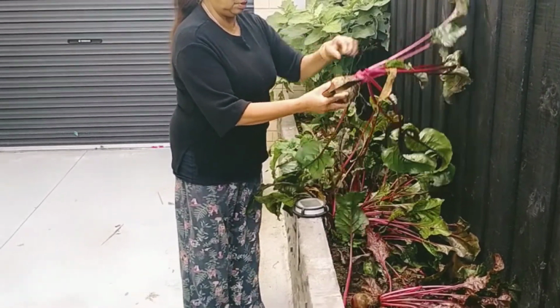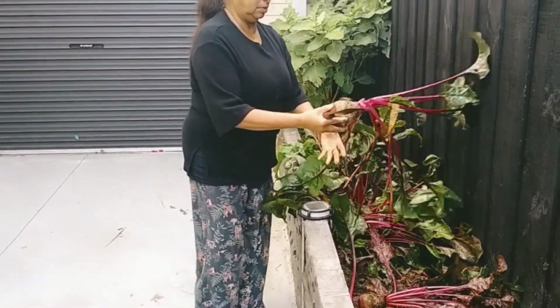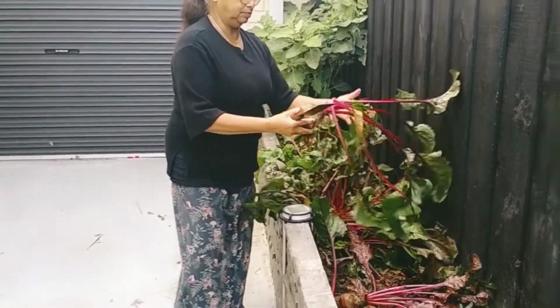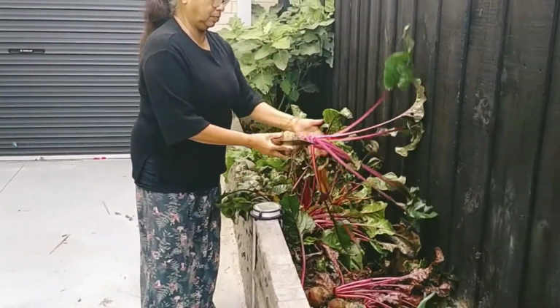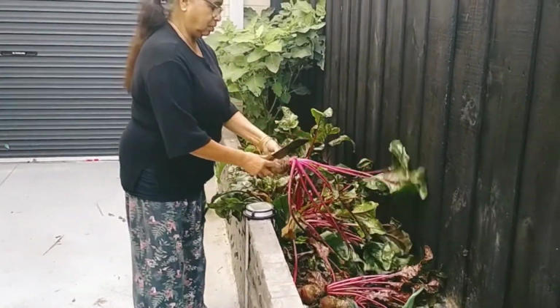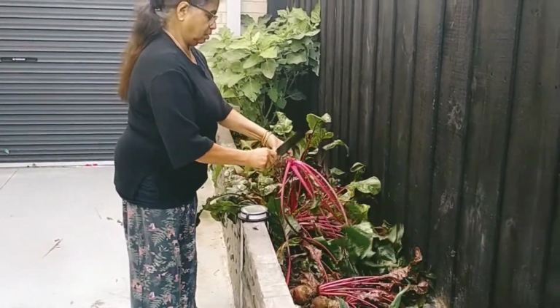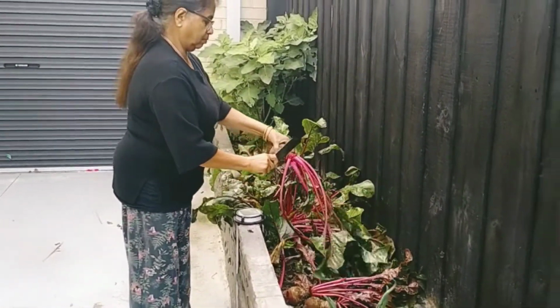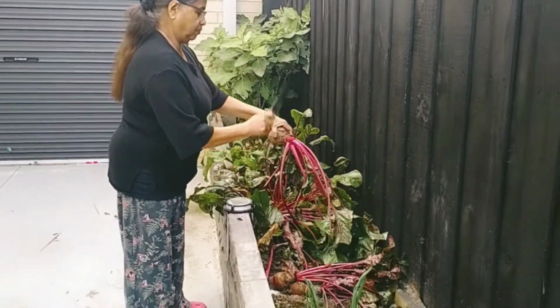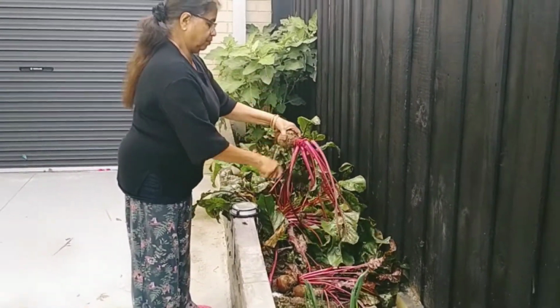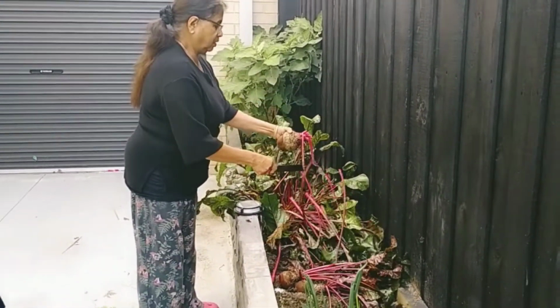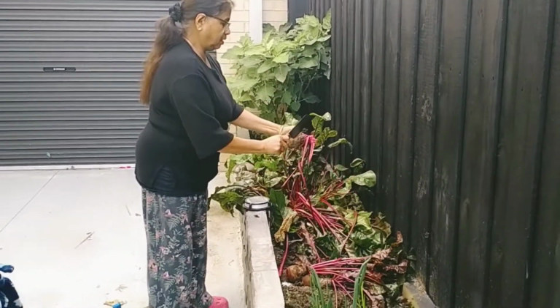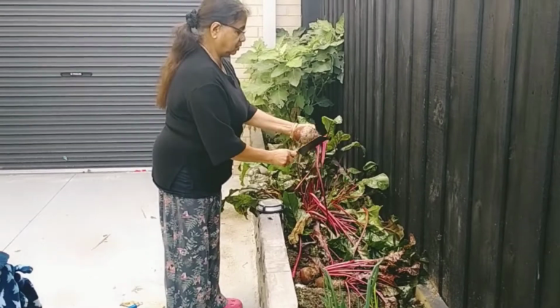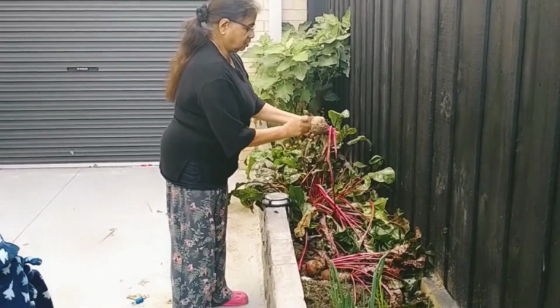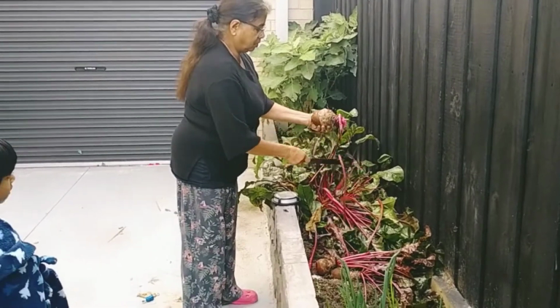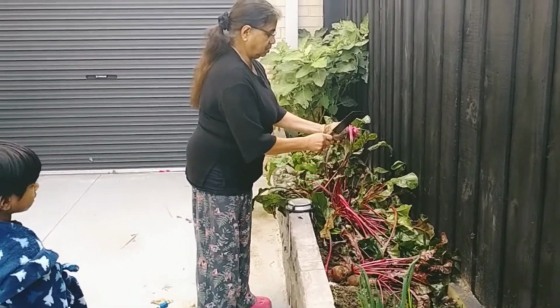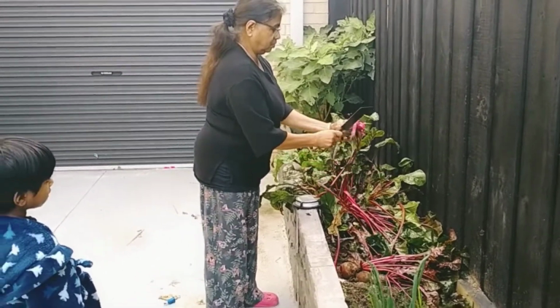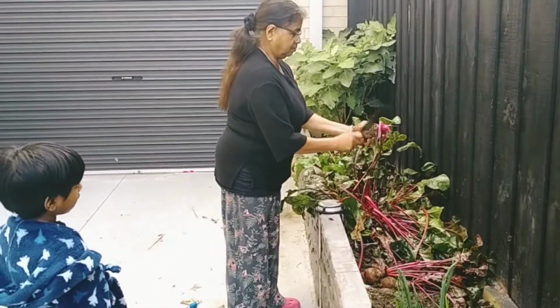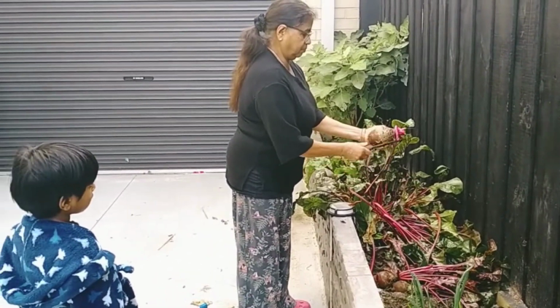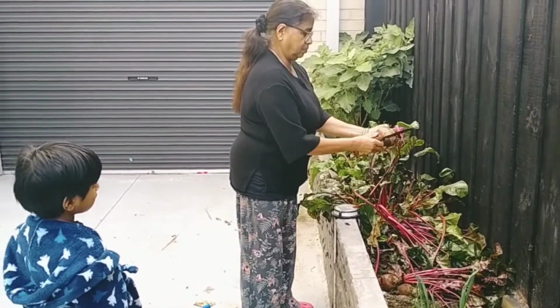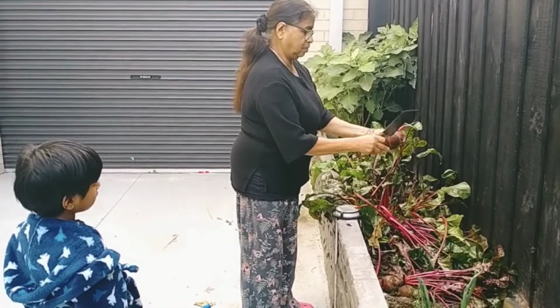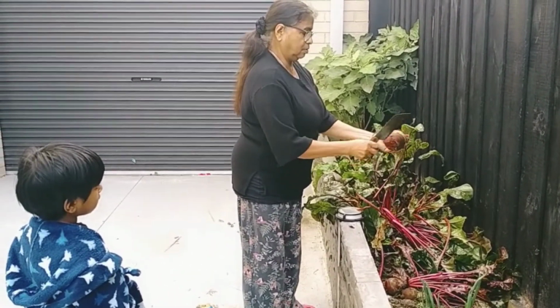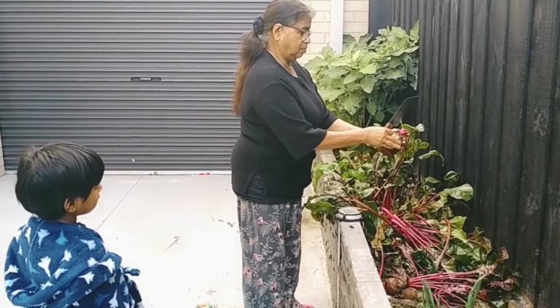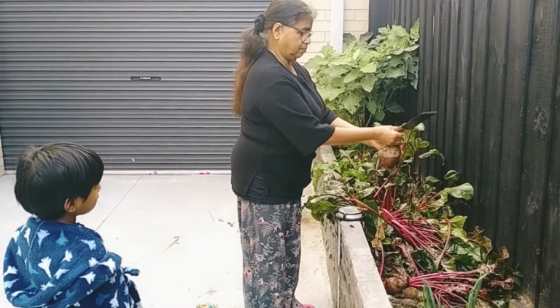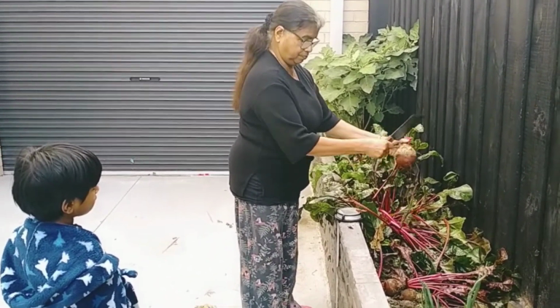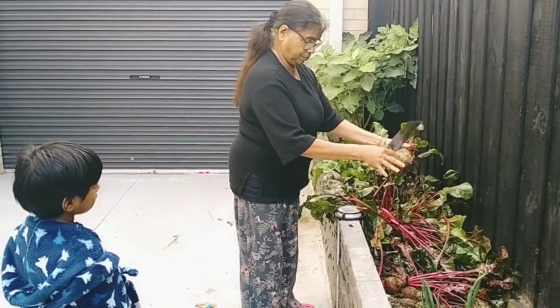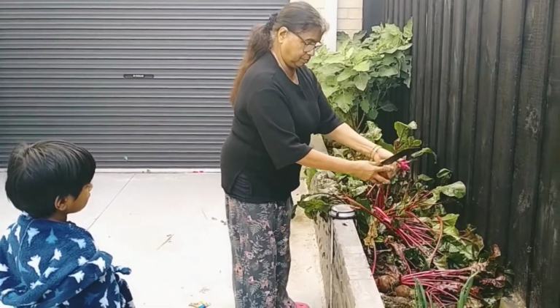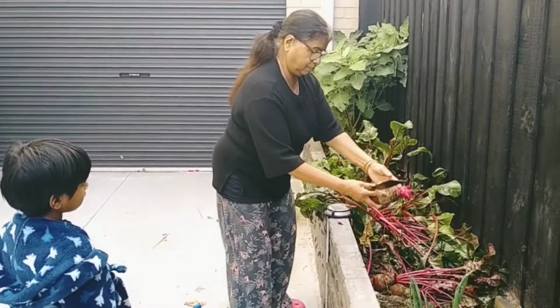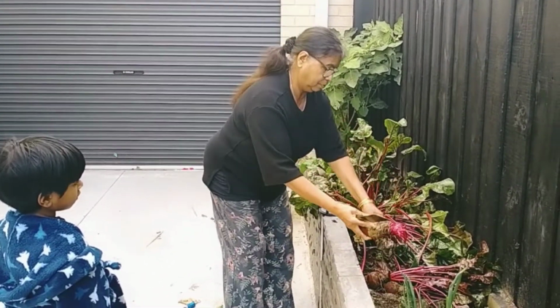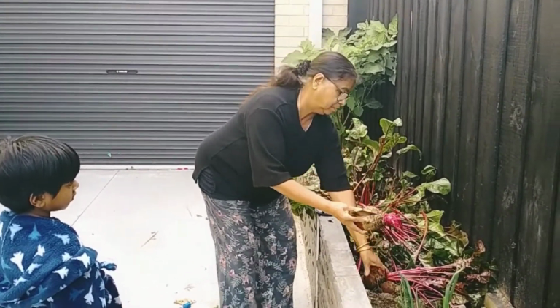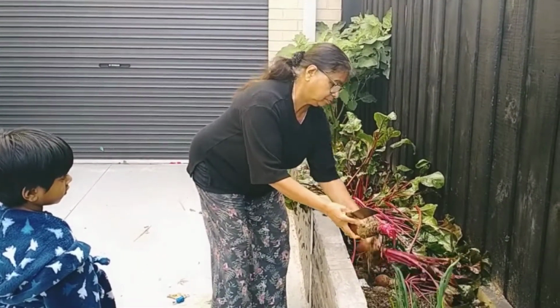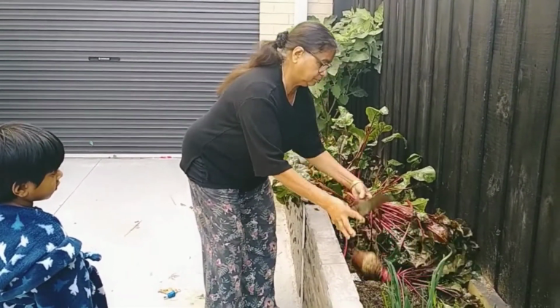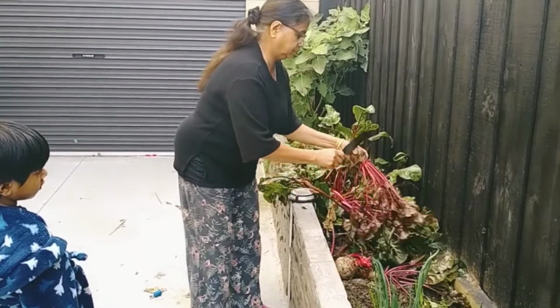We have to use the nut. The nut is not a tree. We have to use the tree.